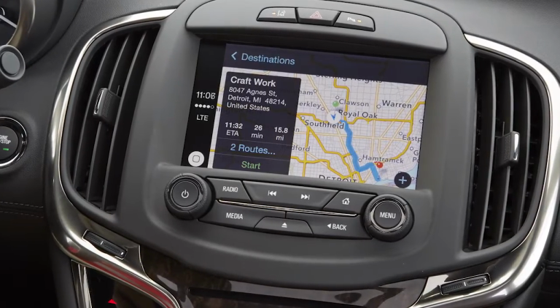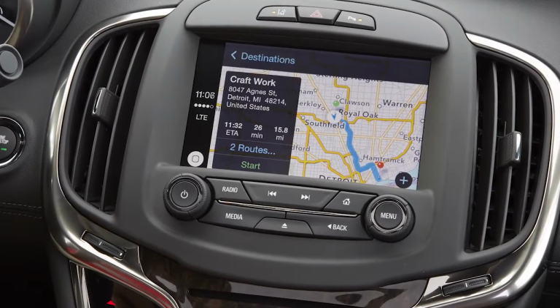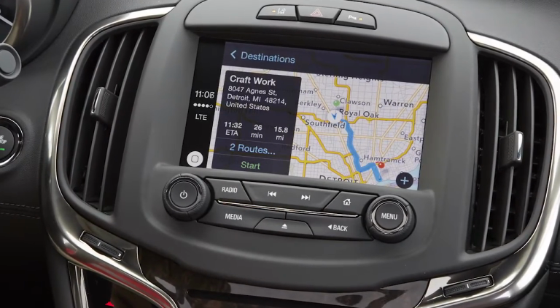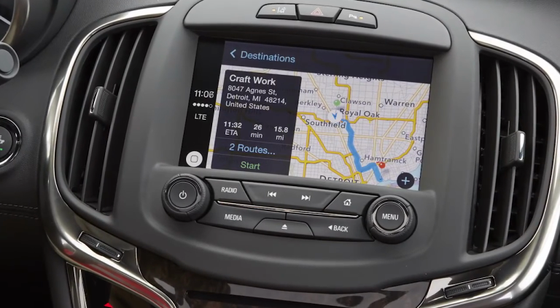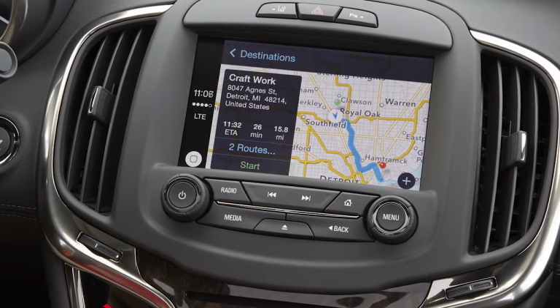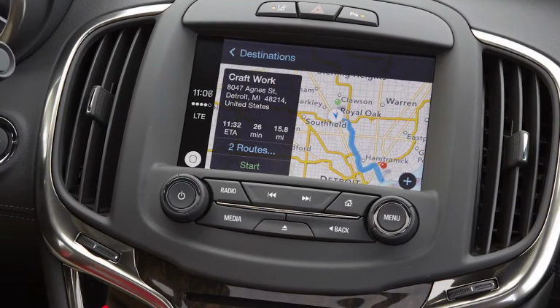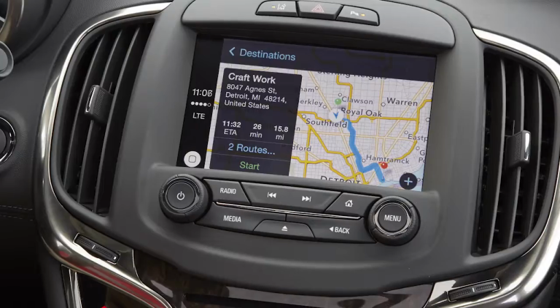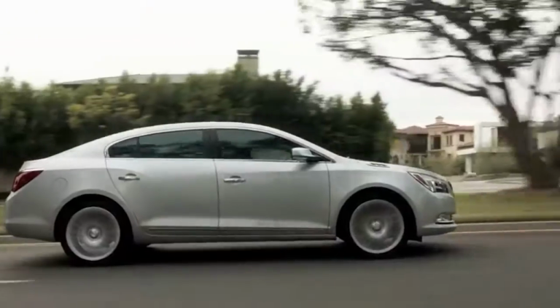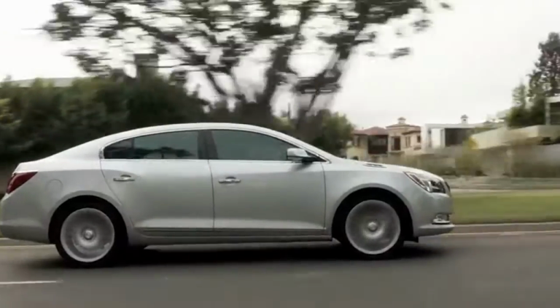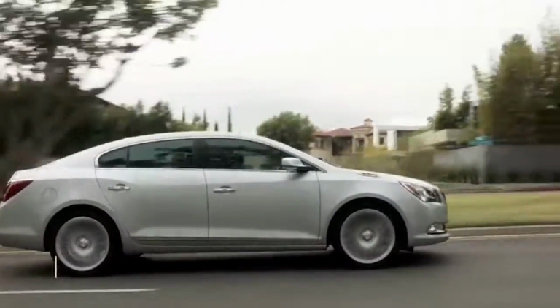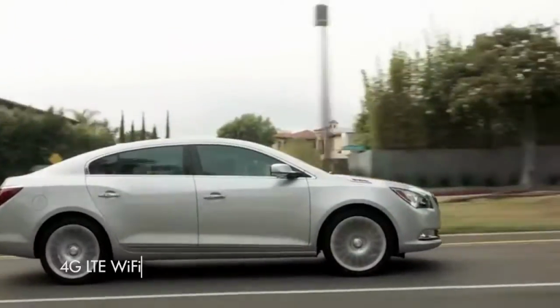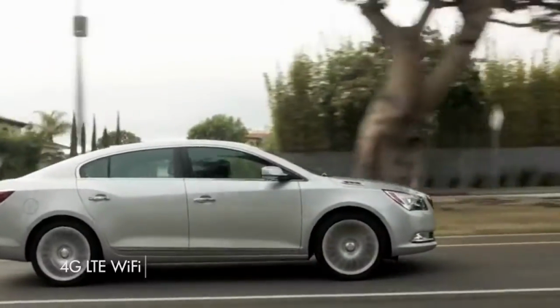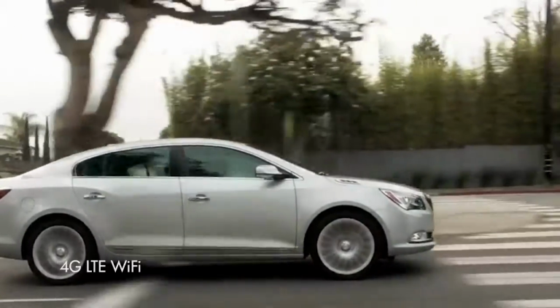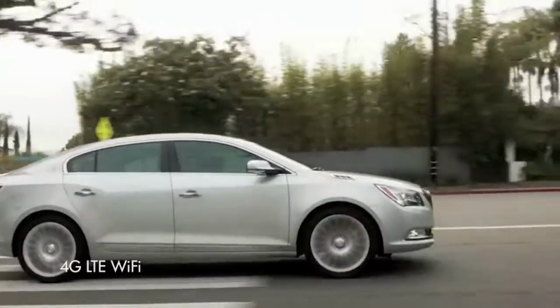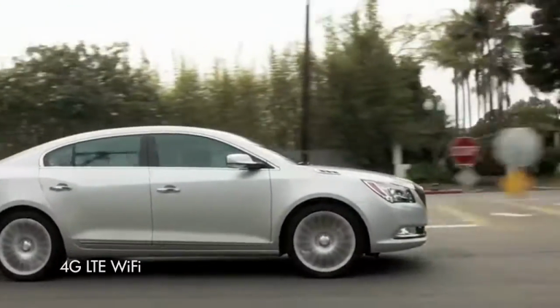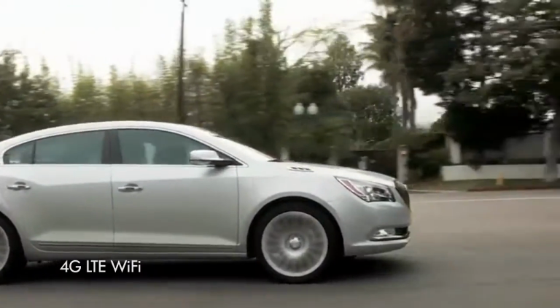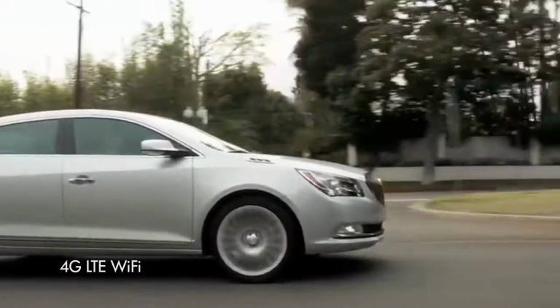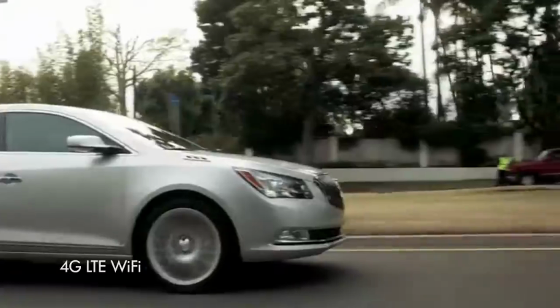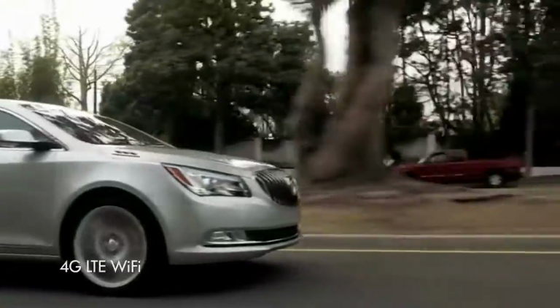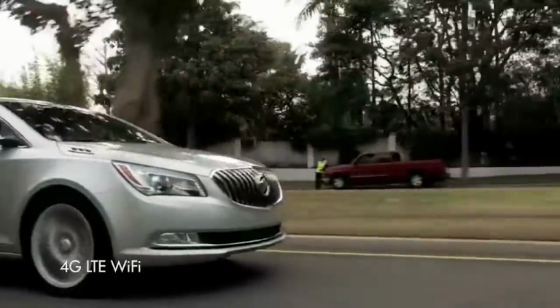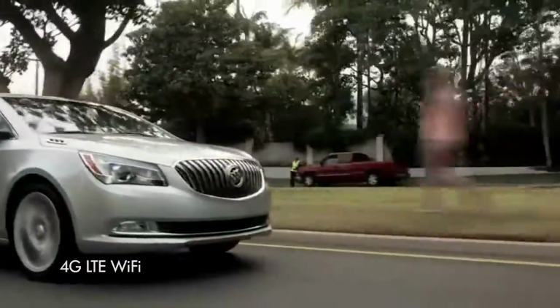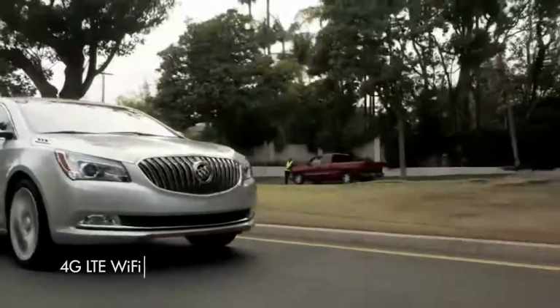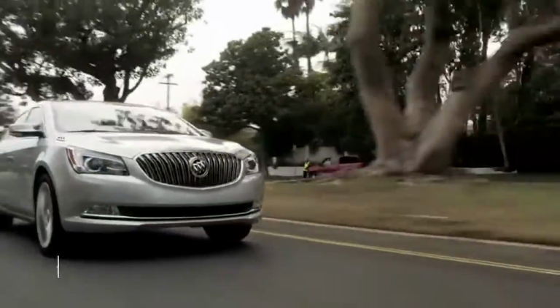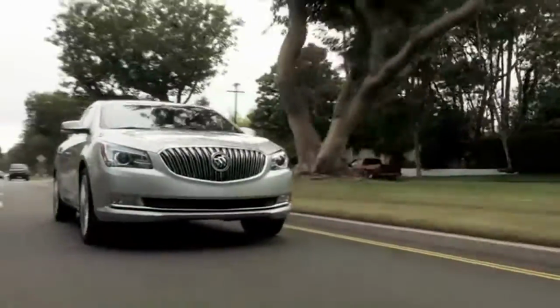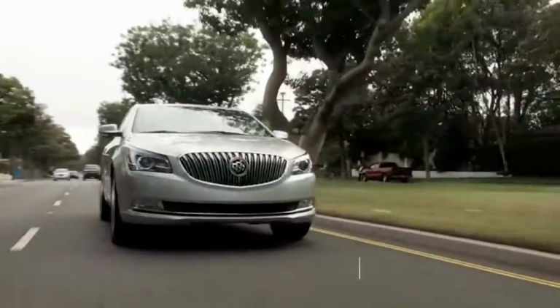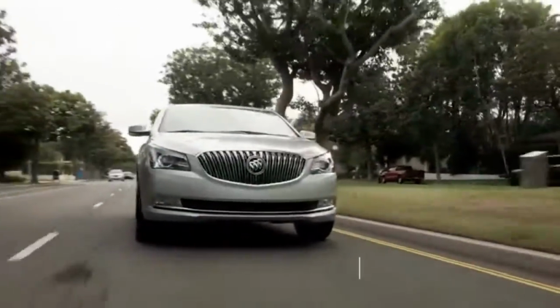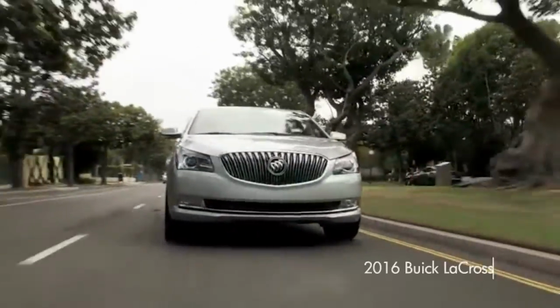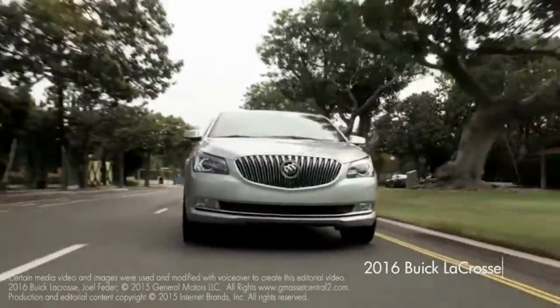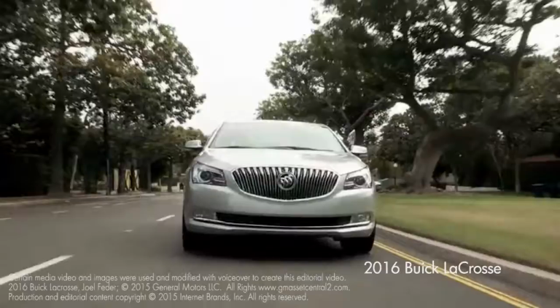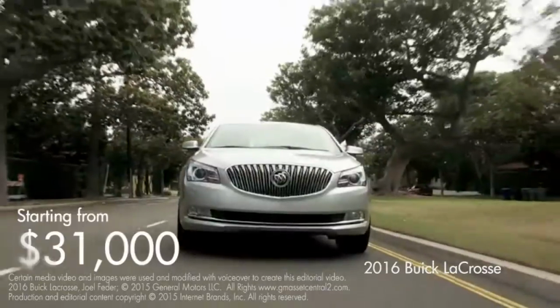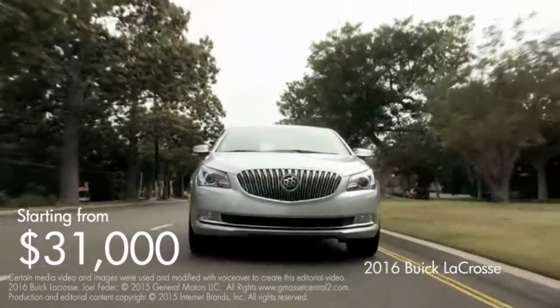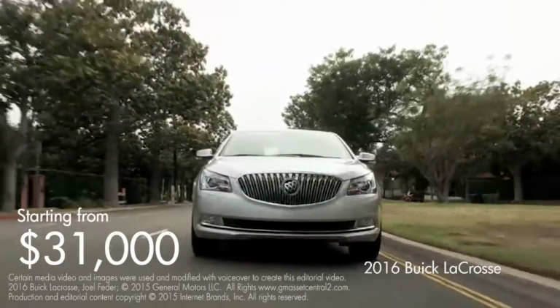IntelliLink can pass commands to your iPhone through Siri Eyes Free. The LaCrosse also features a 4G LTE connection, which includes the ability to broadcast Wi-Fi inside the vehicle for an extra monthly fee. The LaCrosse is priced from about $31,000.